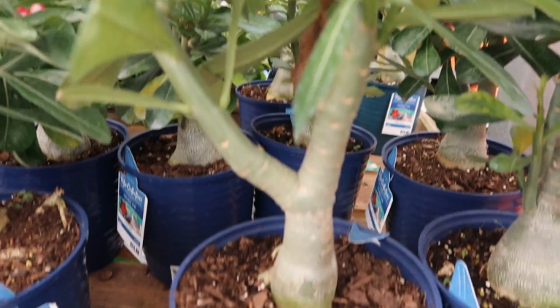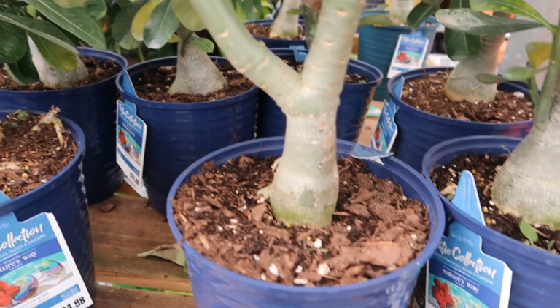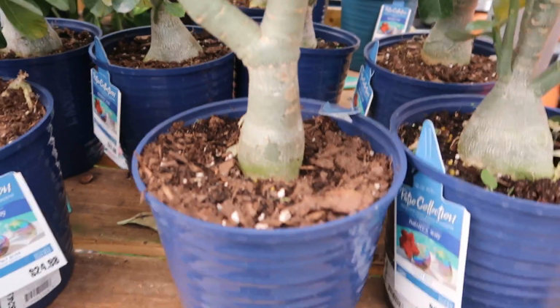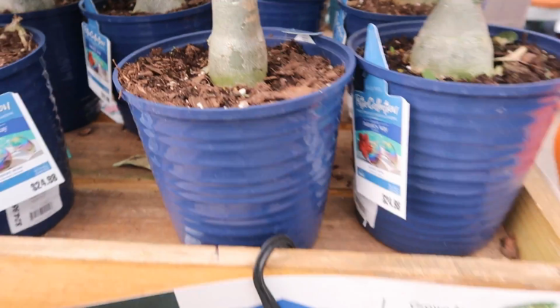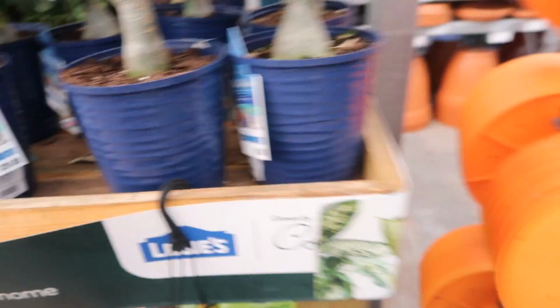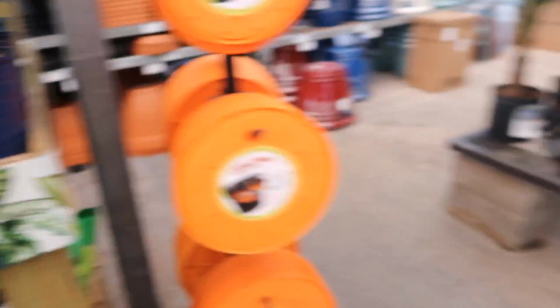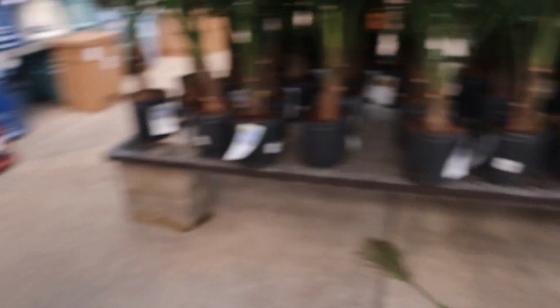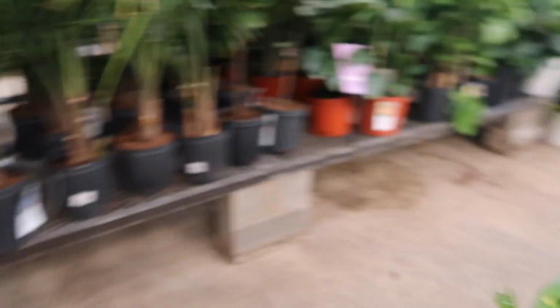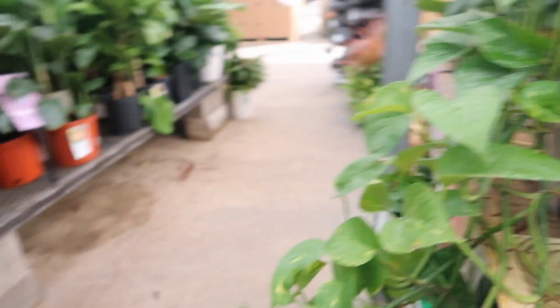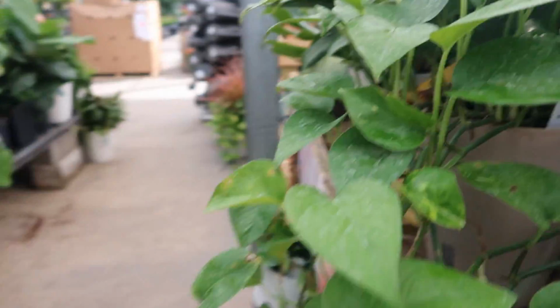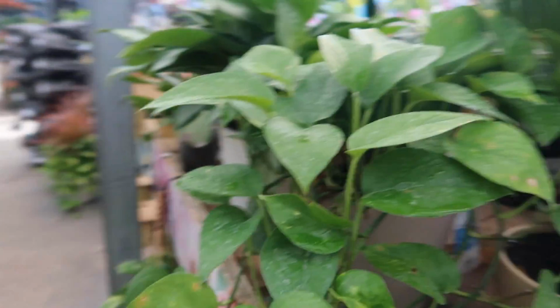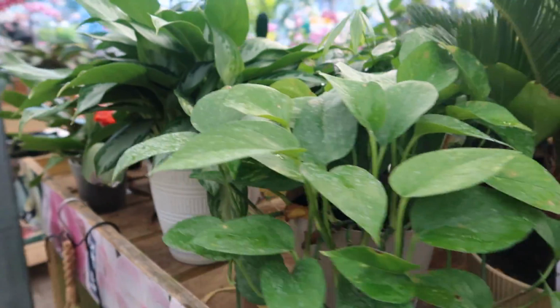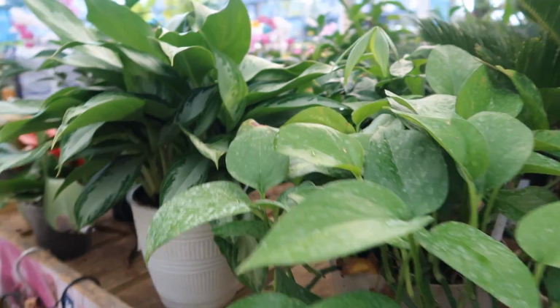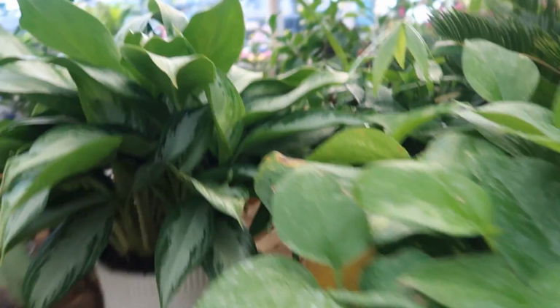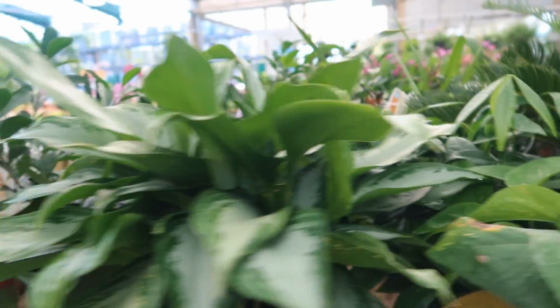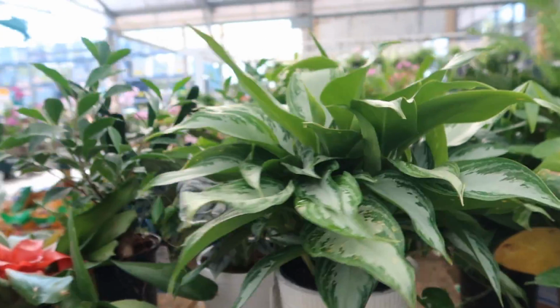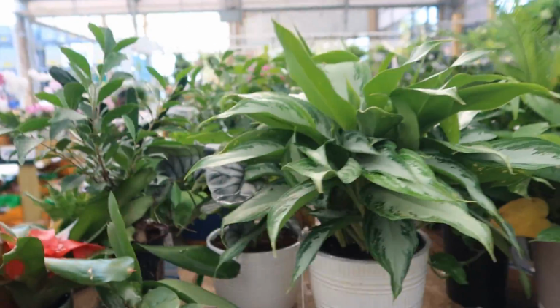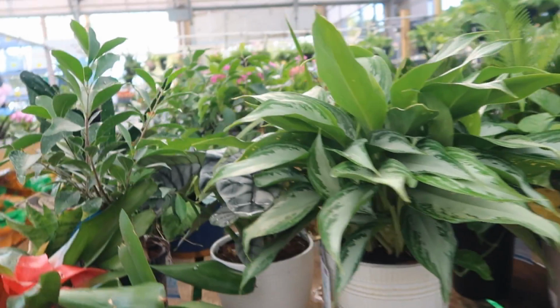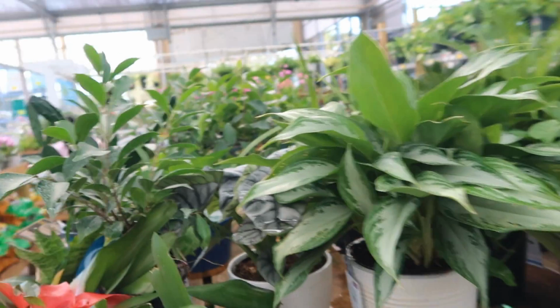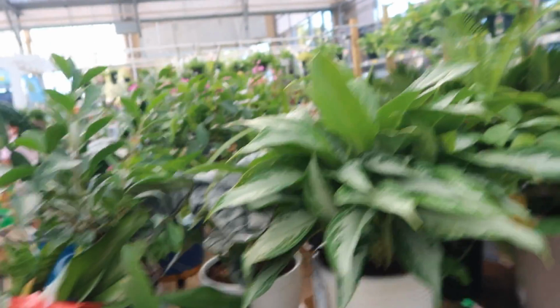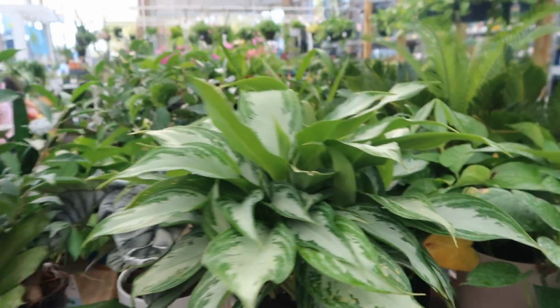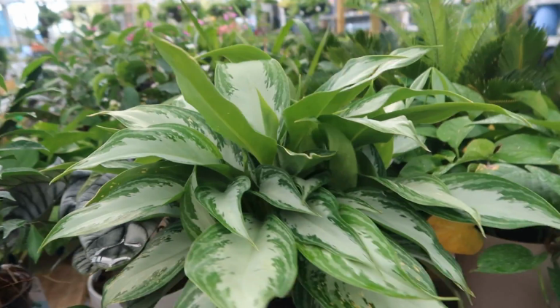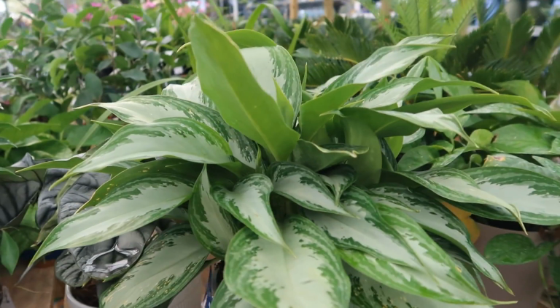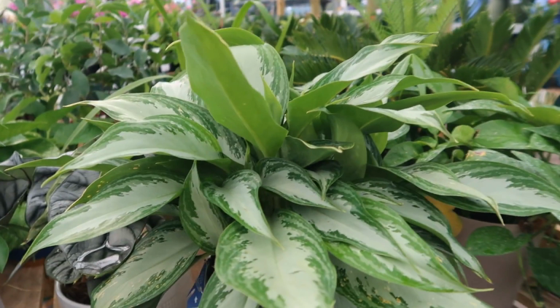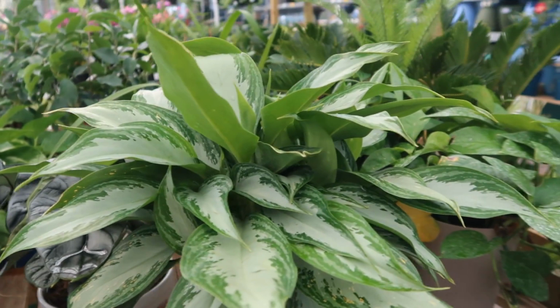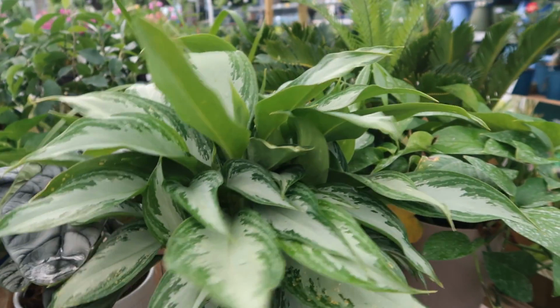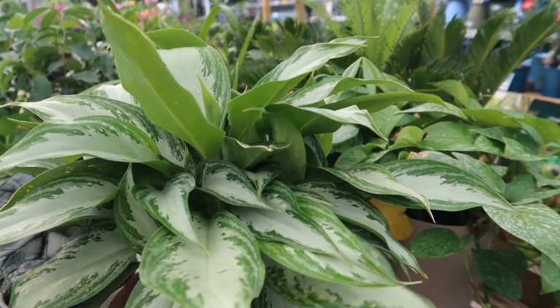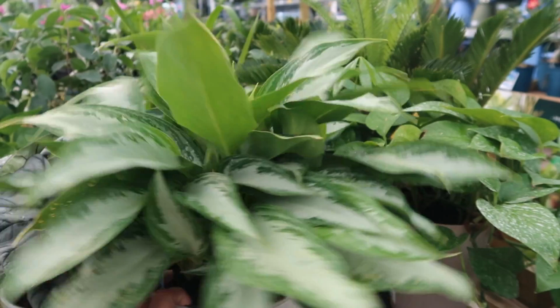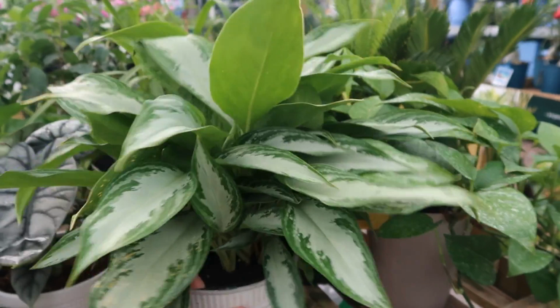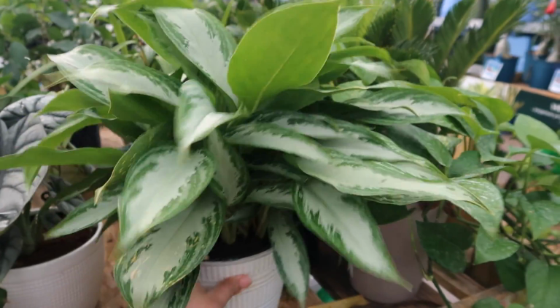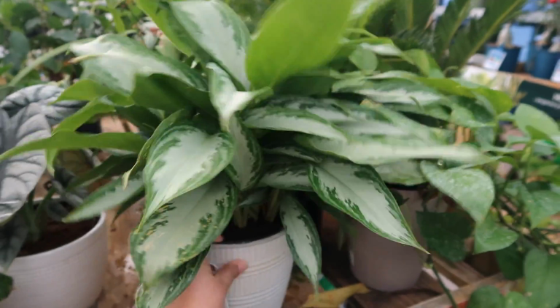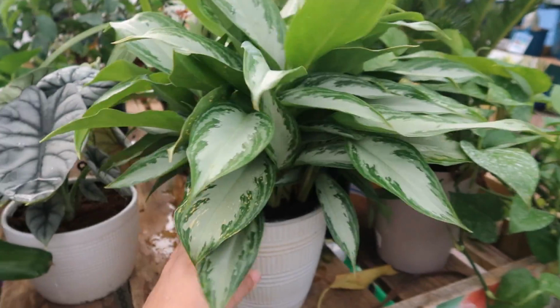Desert rose, $24.98 — that's not a bad price, and it looks like they're blooming too. That's nice. Again there's Nima — this is the wick growing in plastic pots.